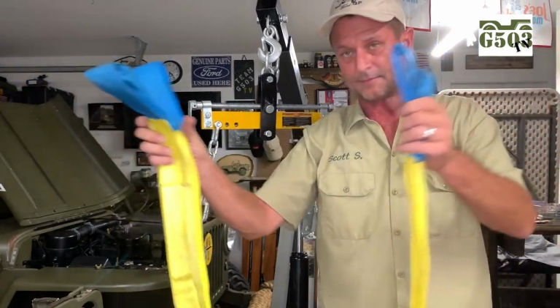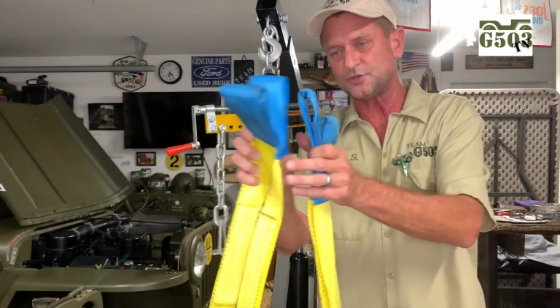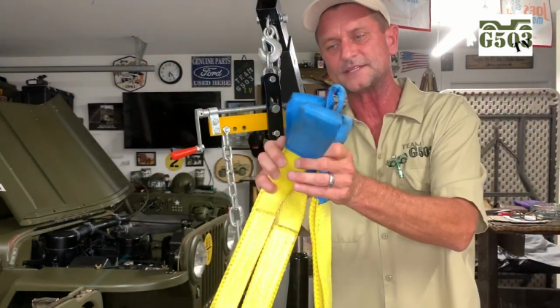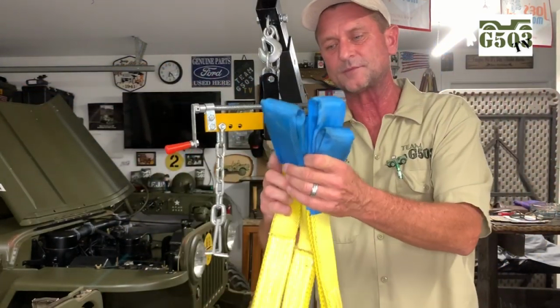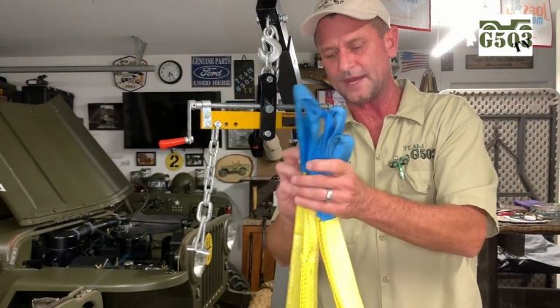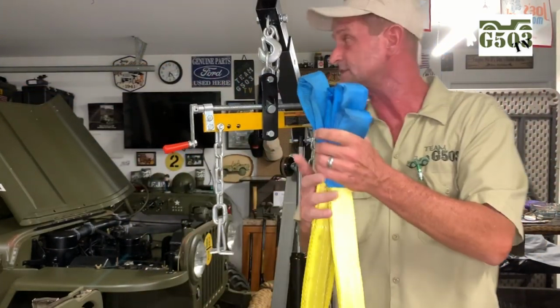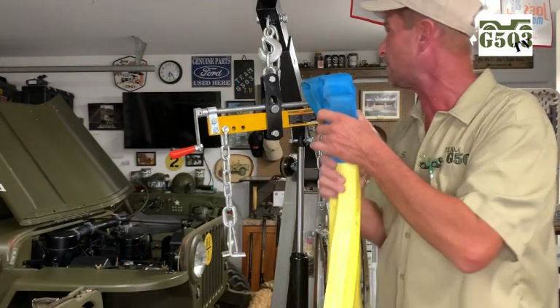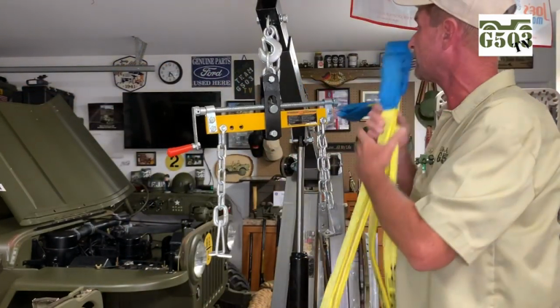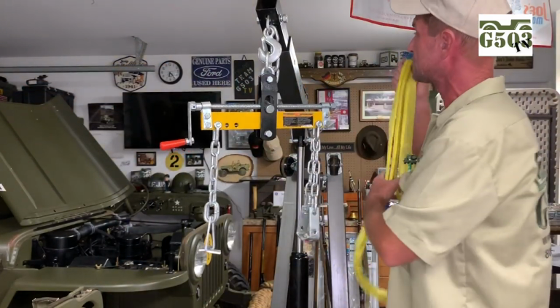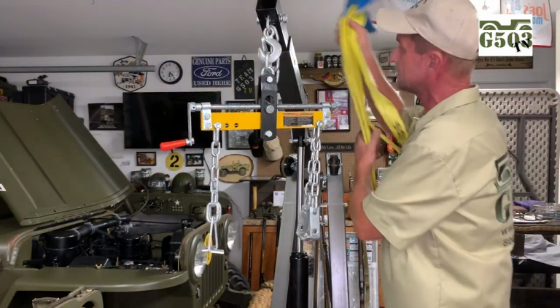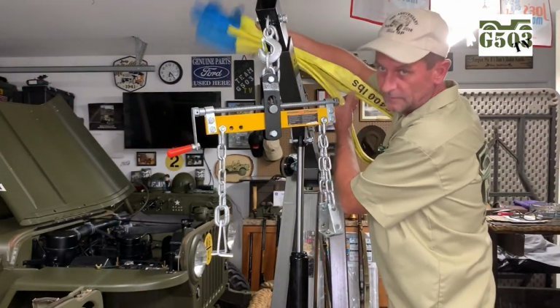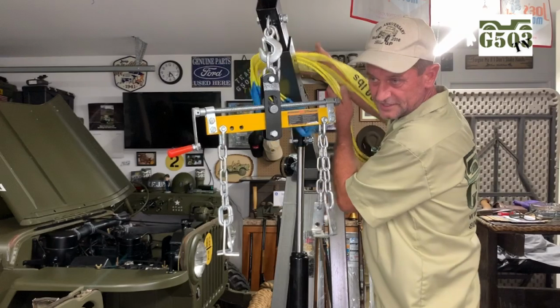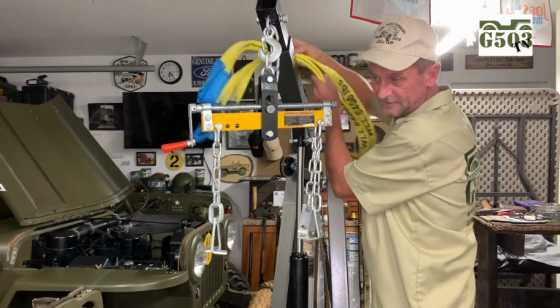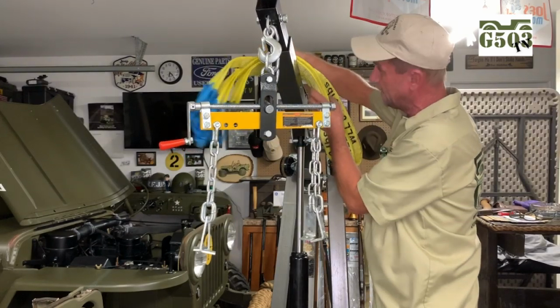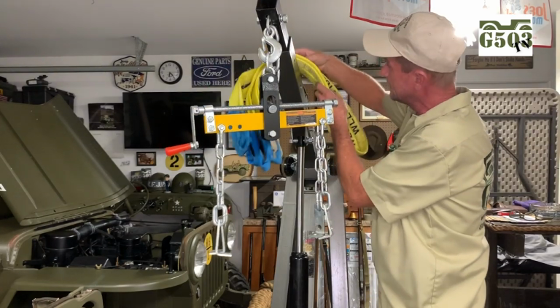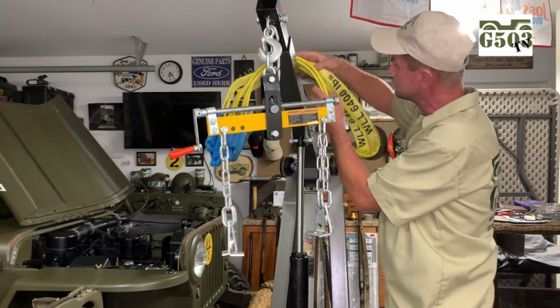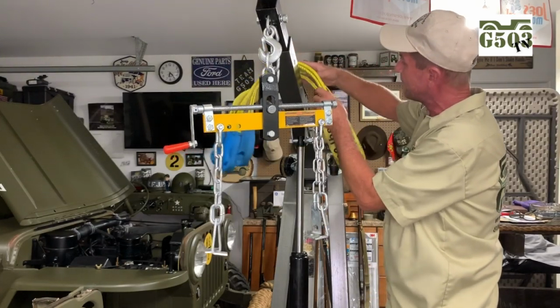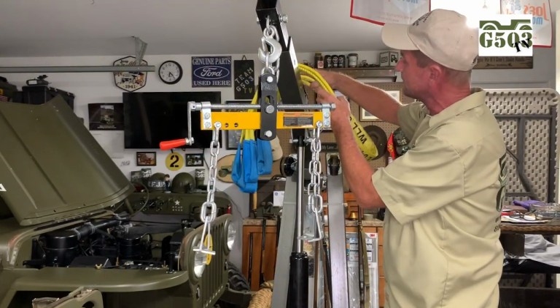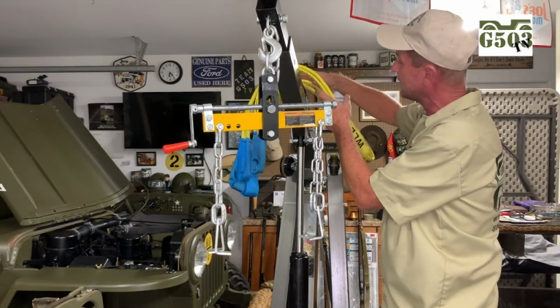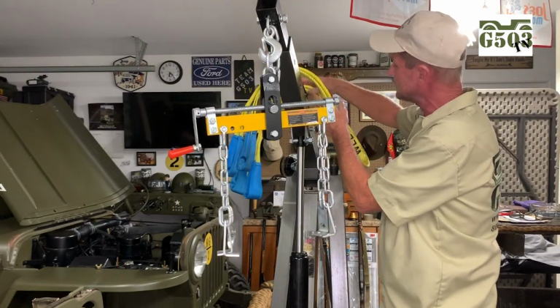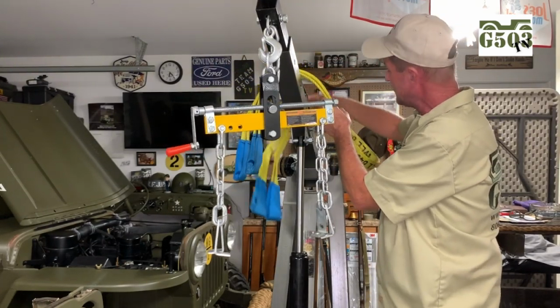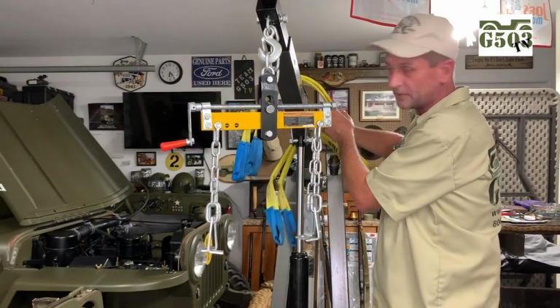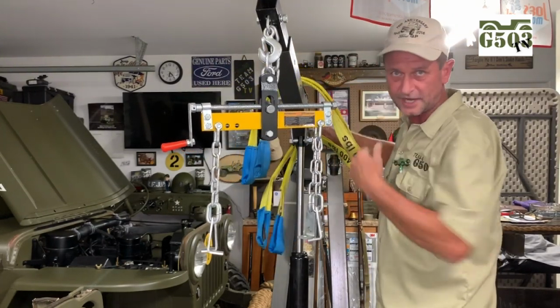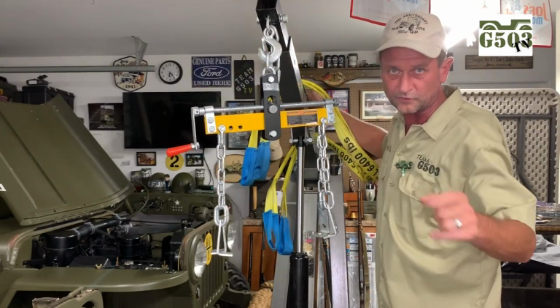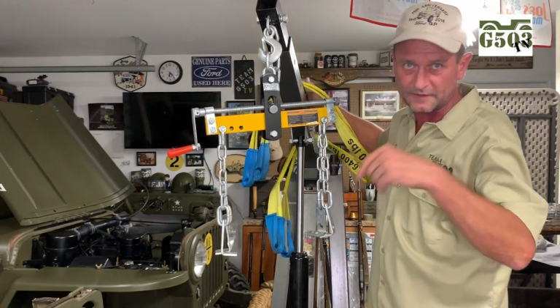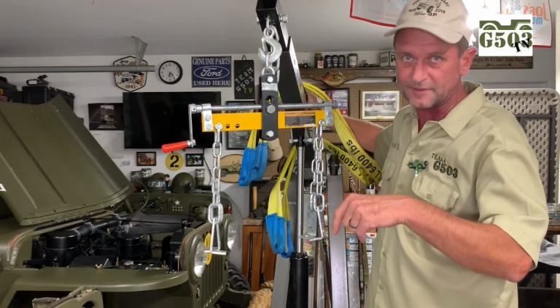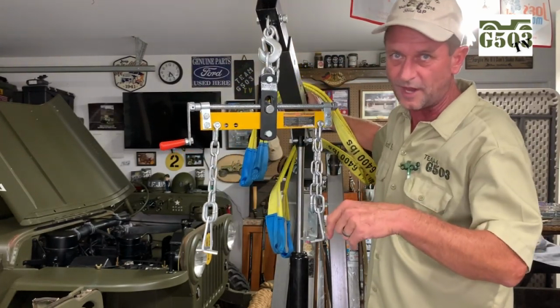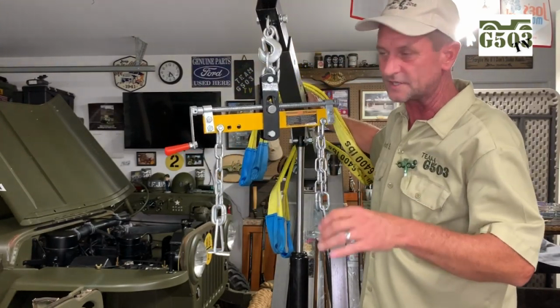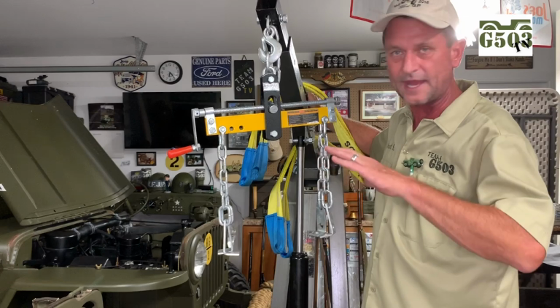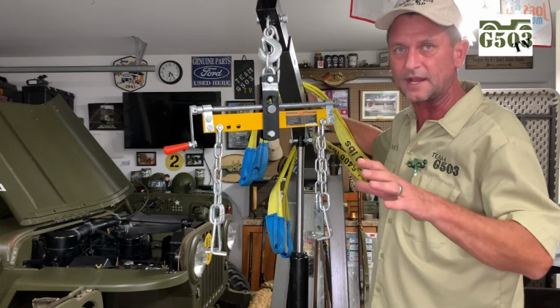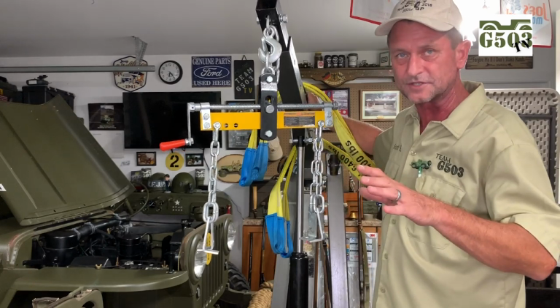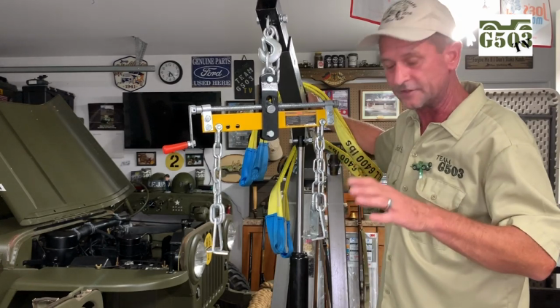I'm sure you guys have some of your own ideas about what you'd like to do and what safety issues you have with lifting an engine — please share those with me in the comments at the bottom, because any knowledge is good knowledge.